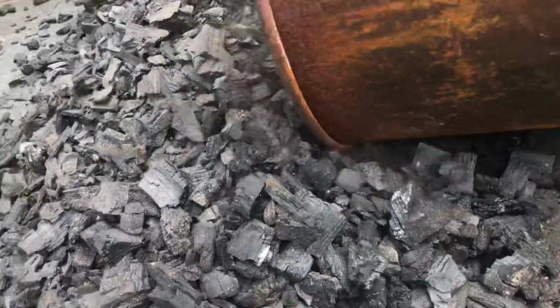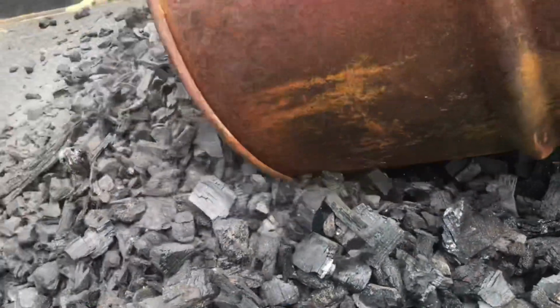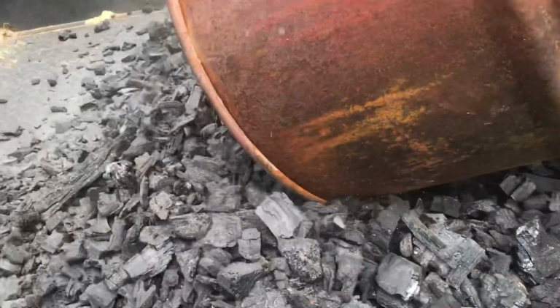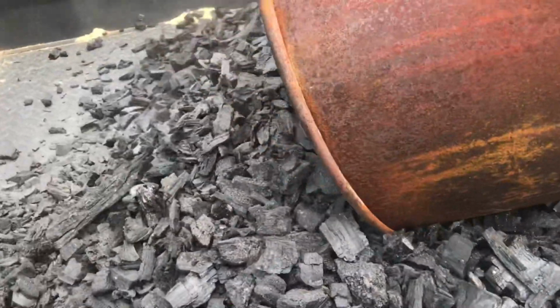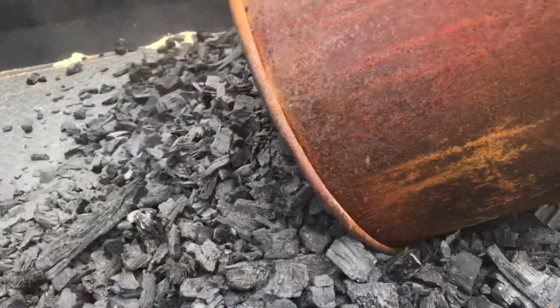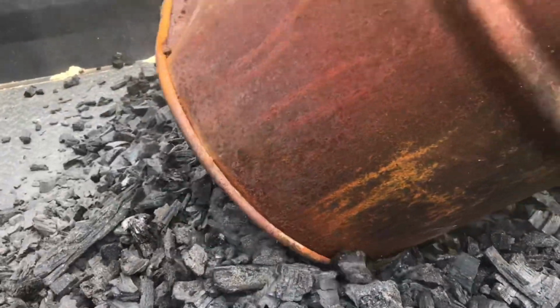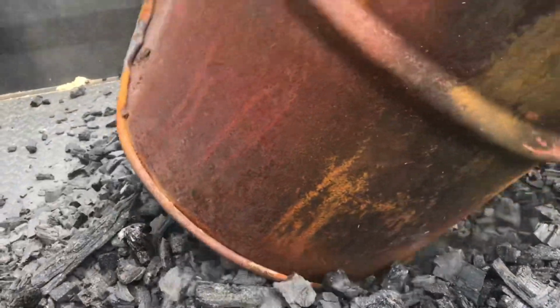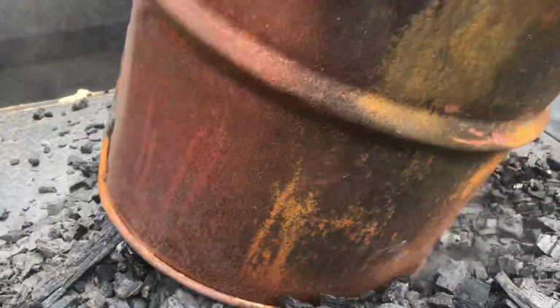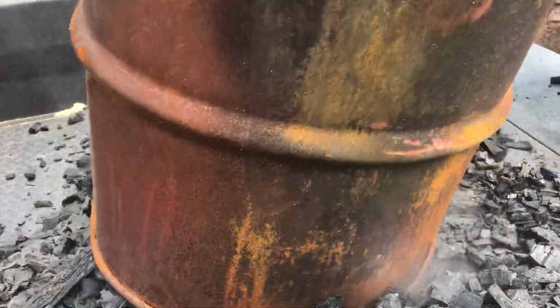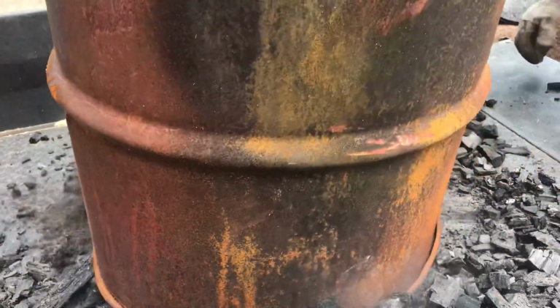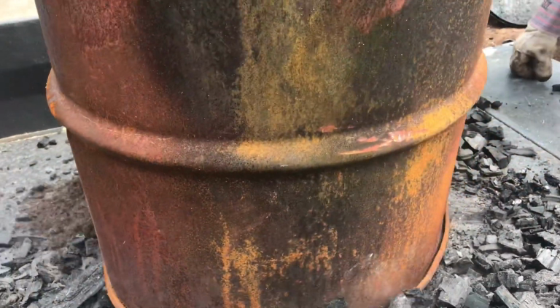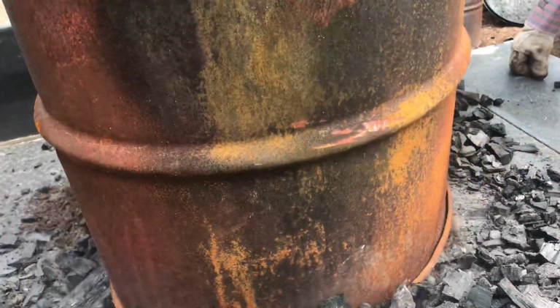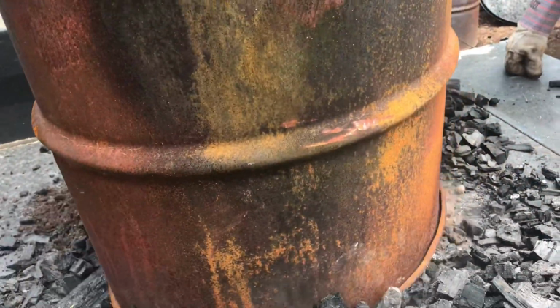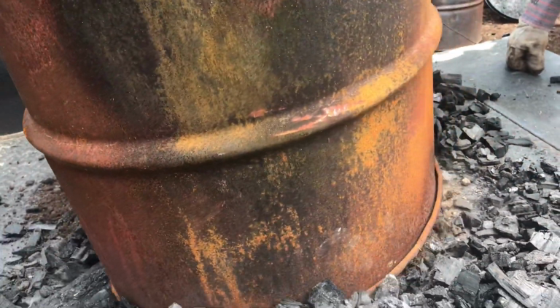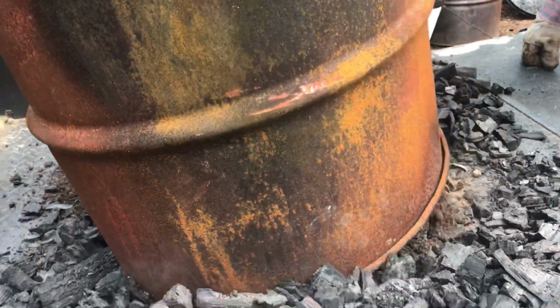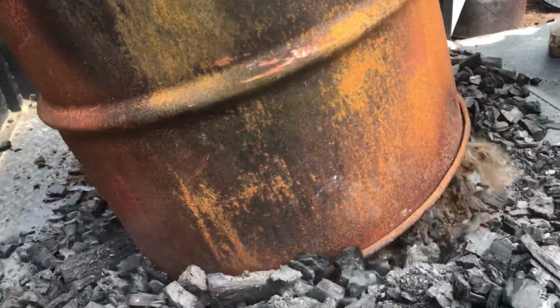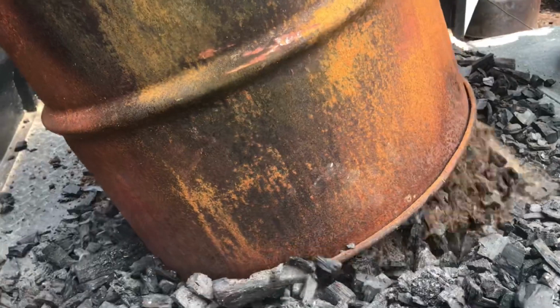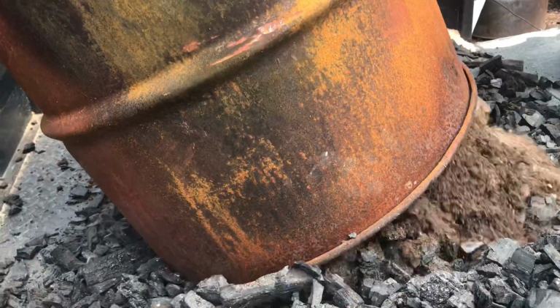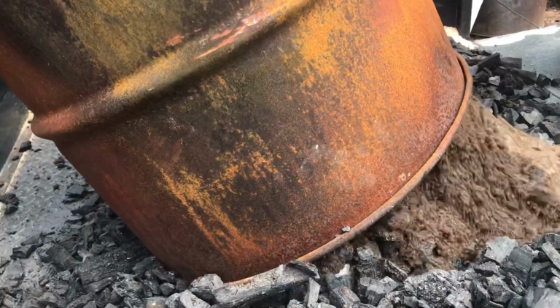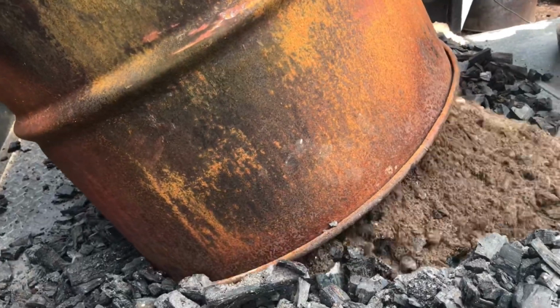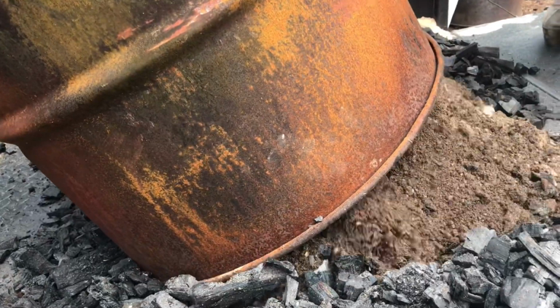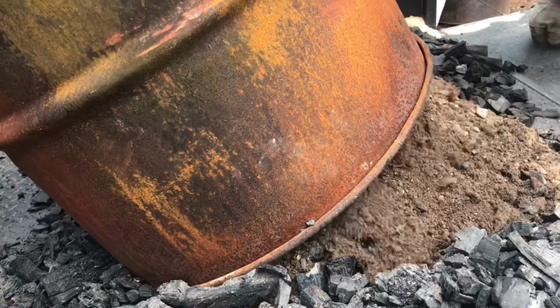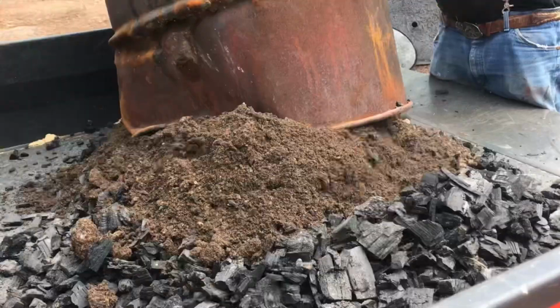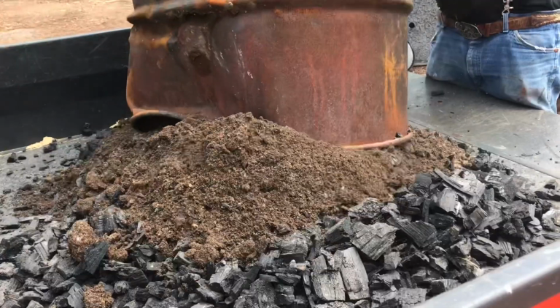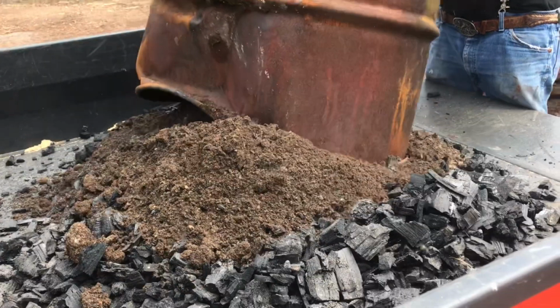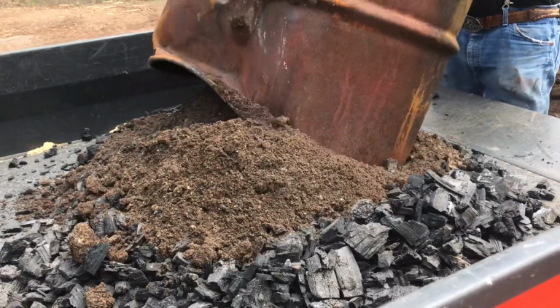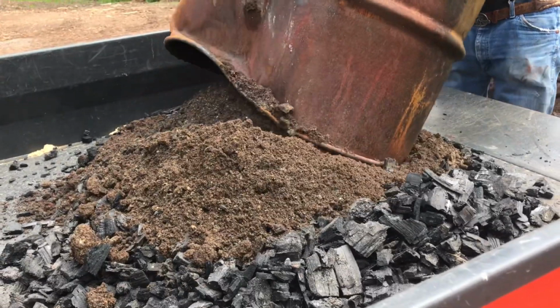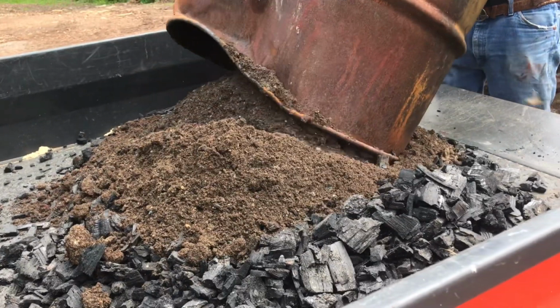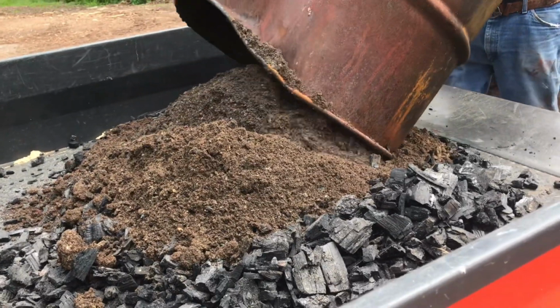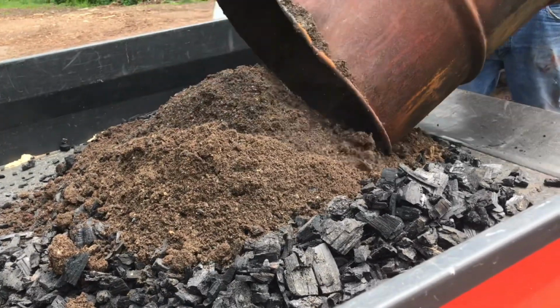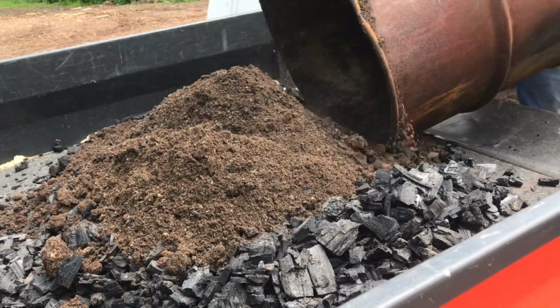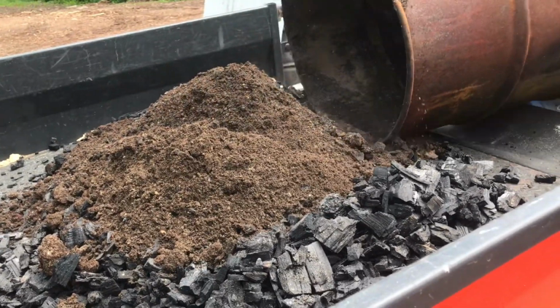At the bottom of every batch of charcoal we have smaller bits of charcoal that we grind down to make biochar. Along with that we make our own potash.